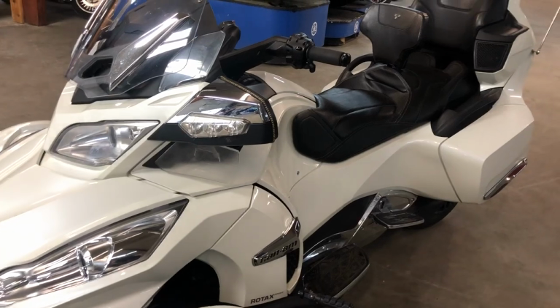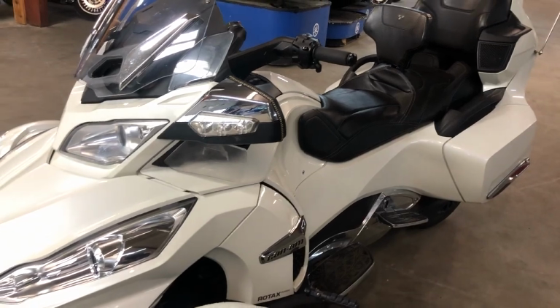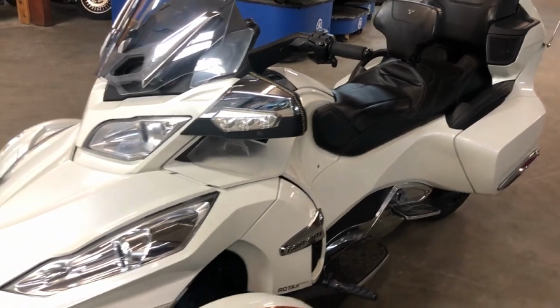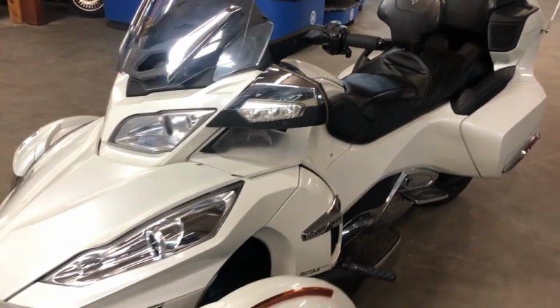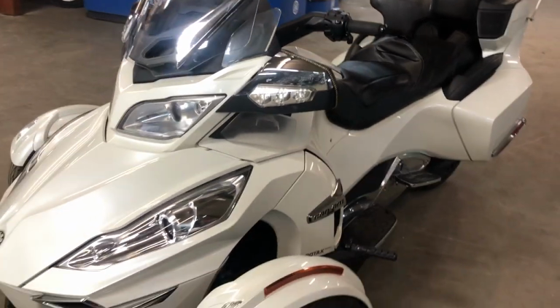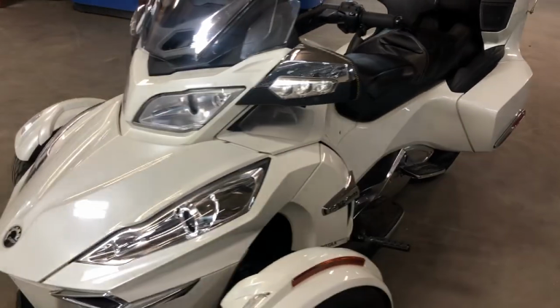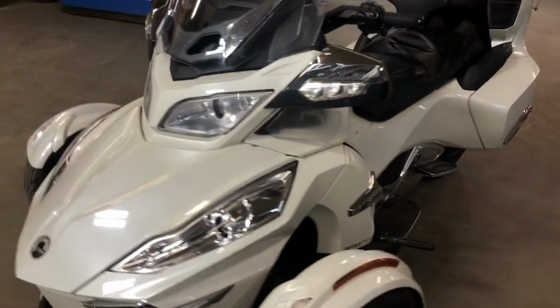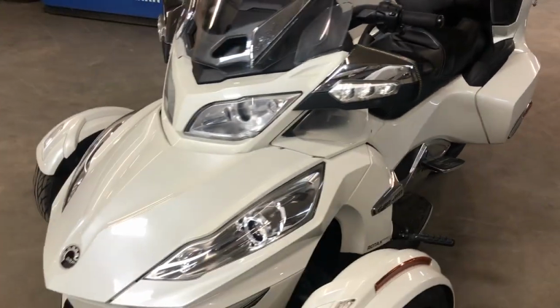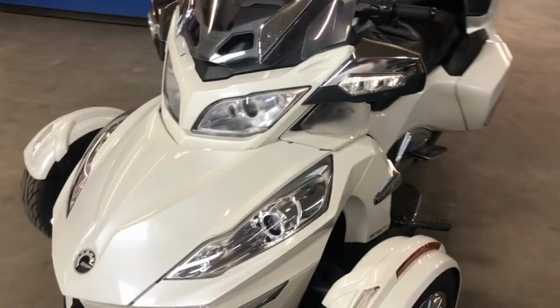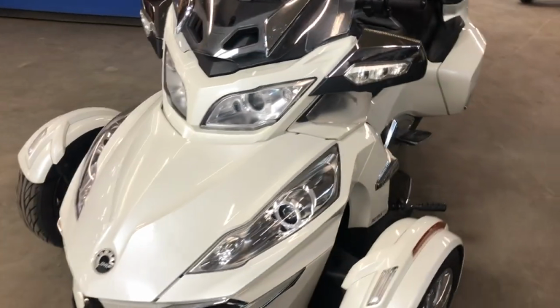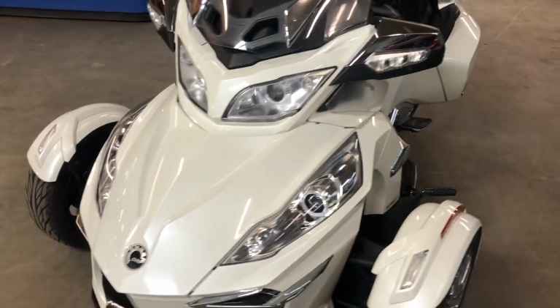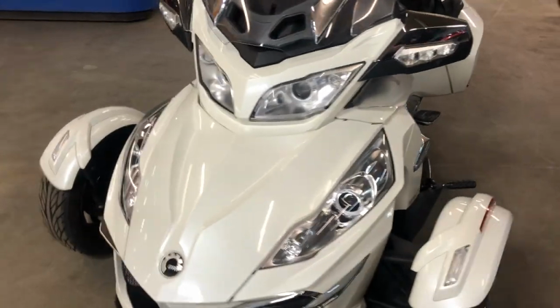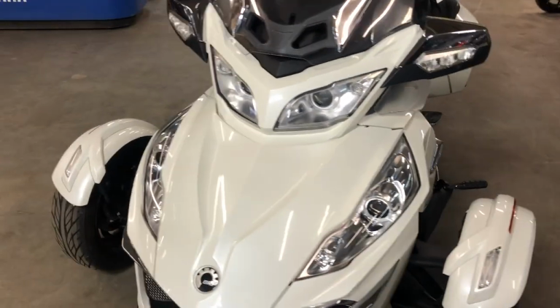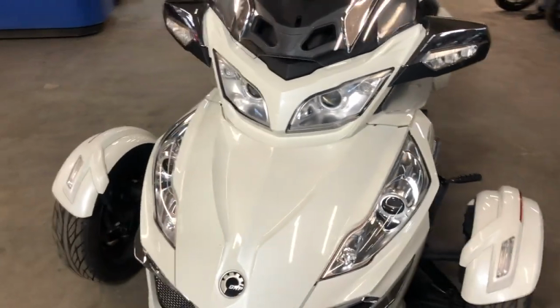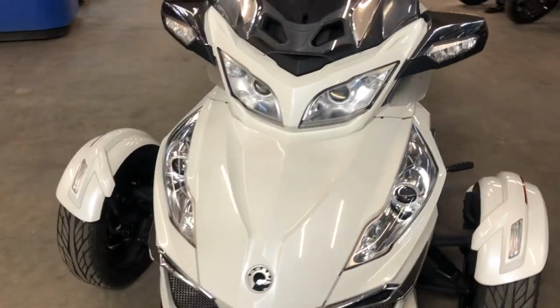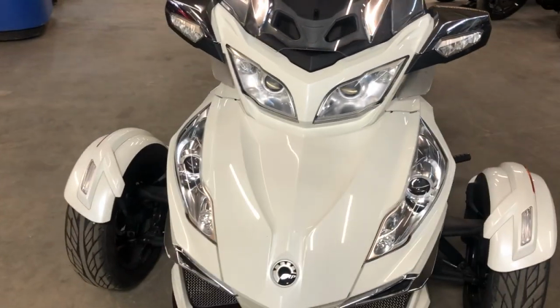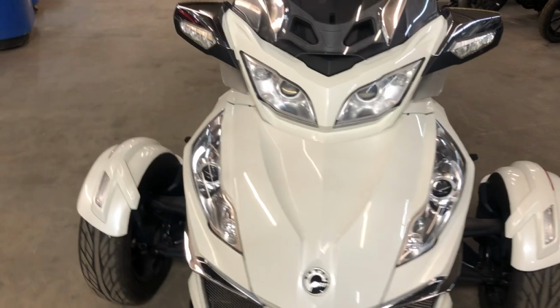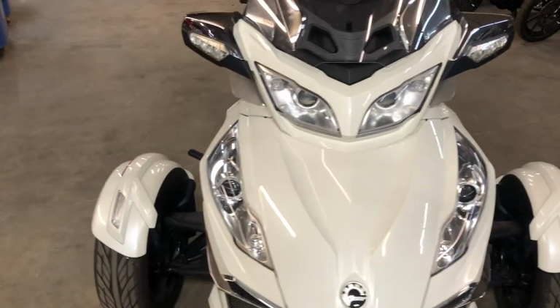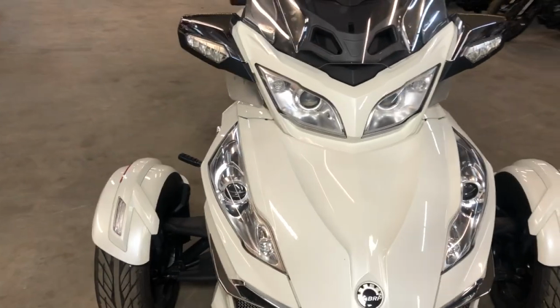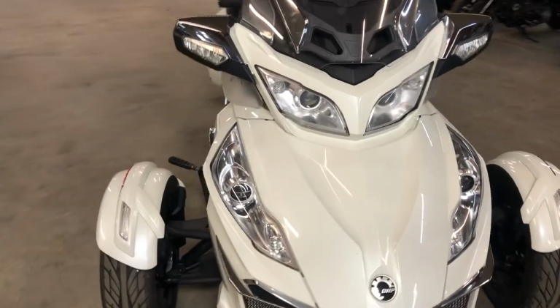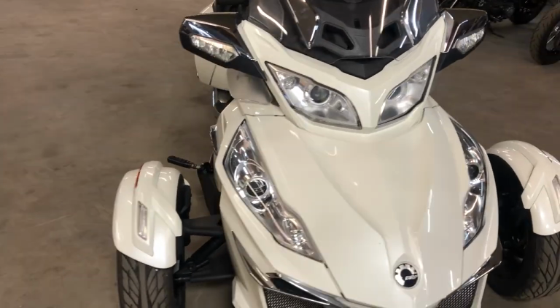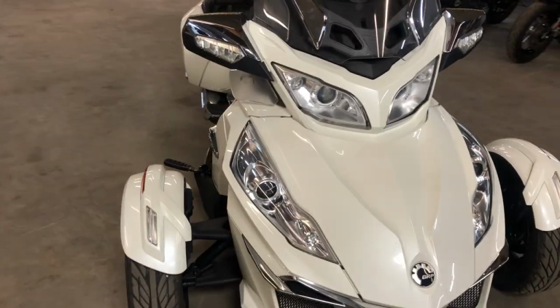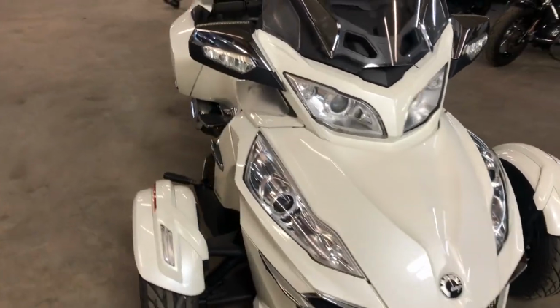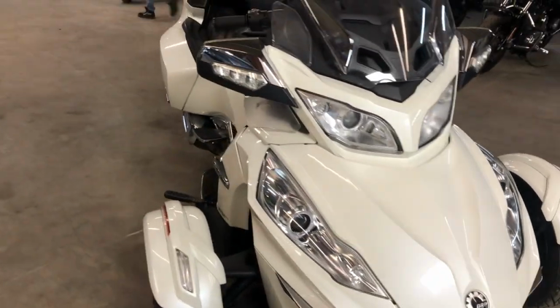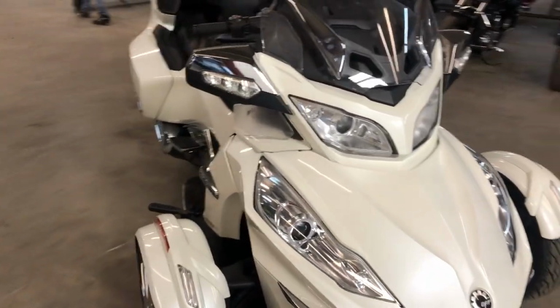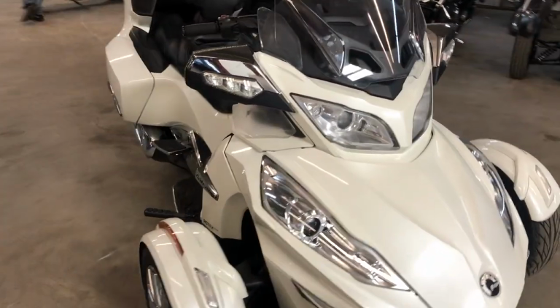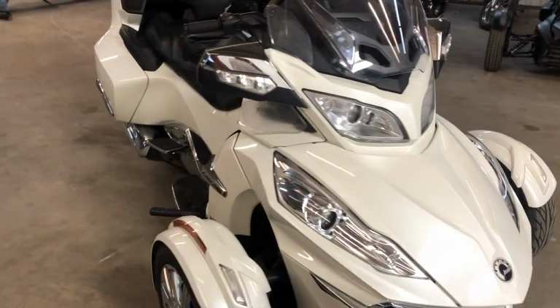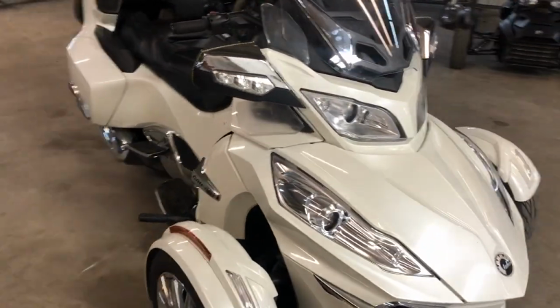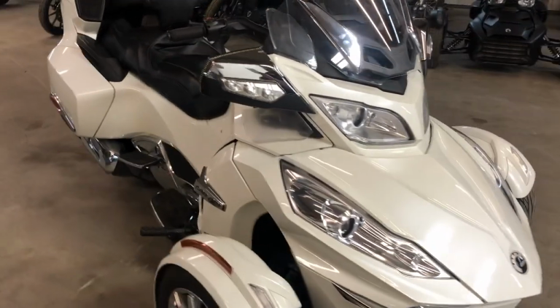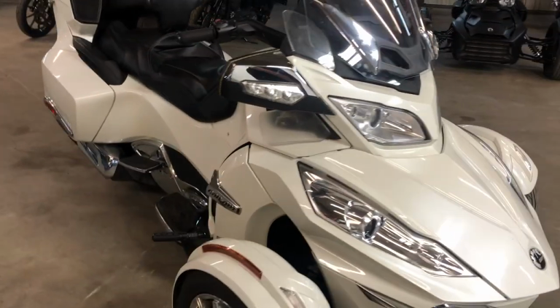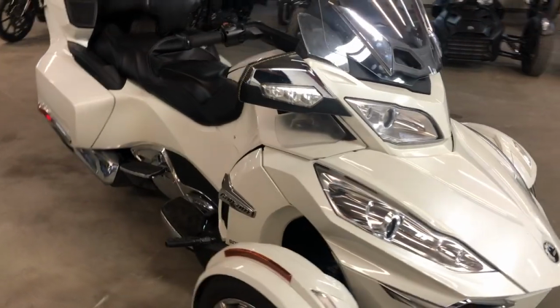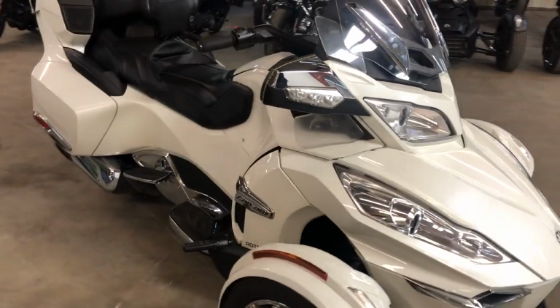Hey guys, ApprovalPowerSports.com here doing some videos on some stuff that just came in. Check this one out. We got a 2018 Can-Am Spyder RT Limited. It's got the Electric Shift Chrome Package with Pearl White Paint.